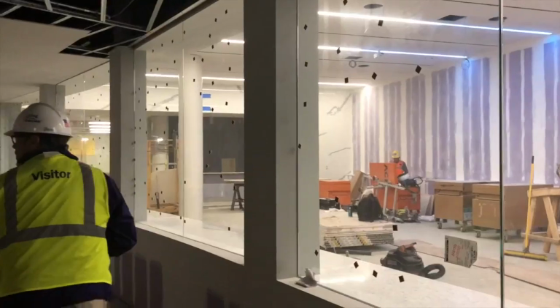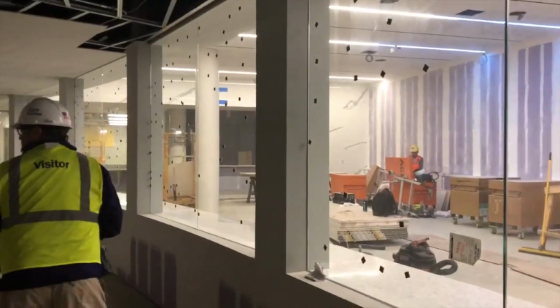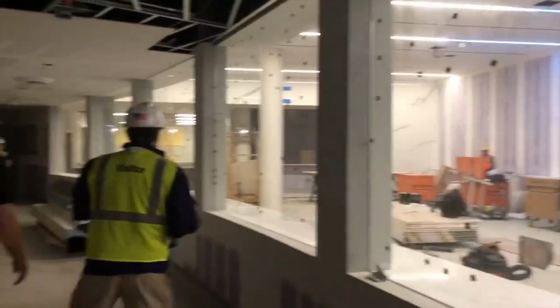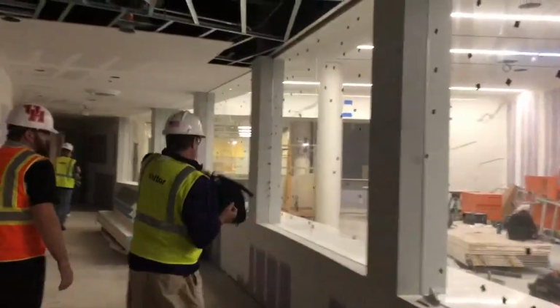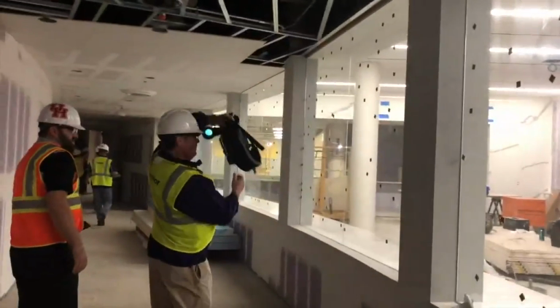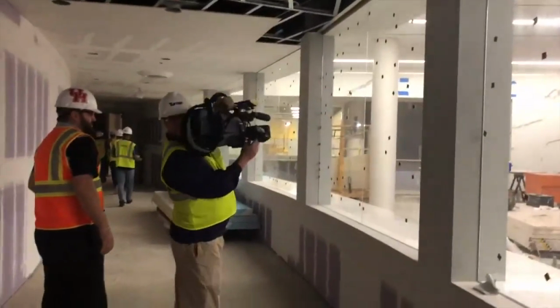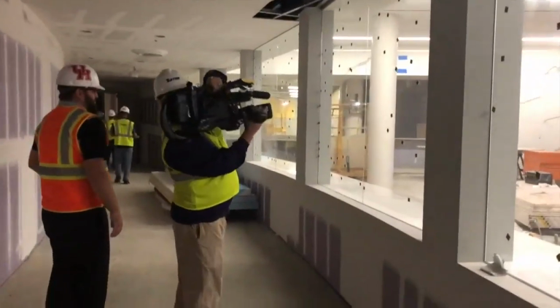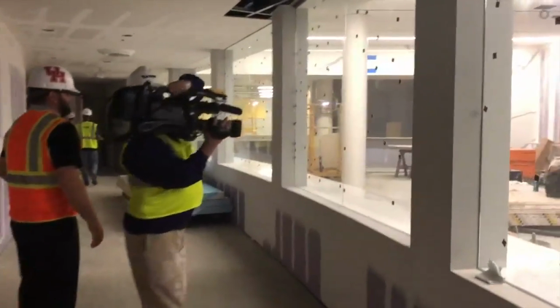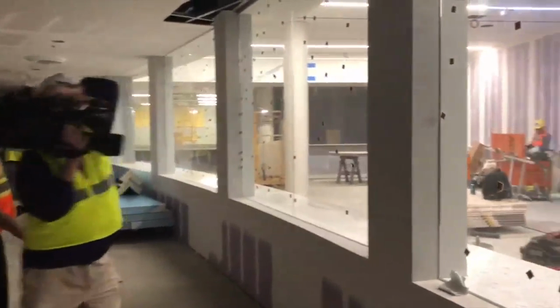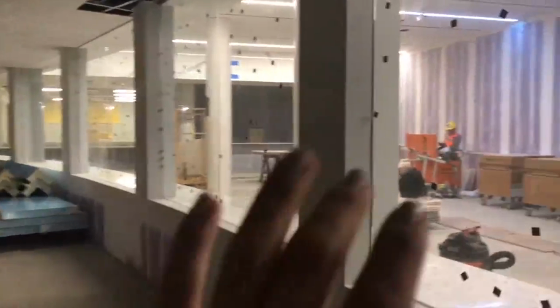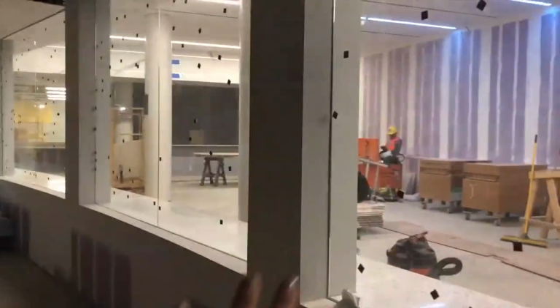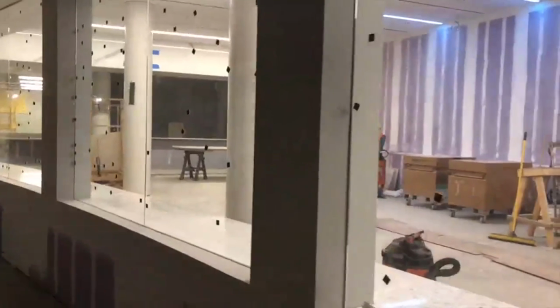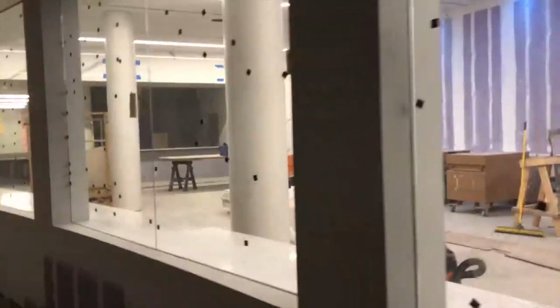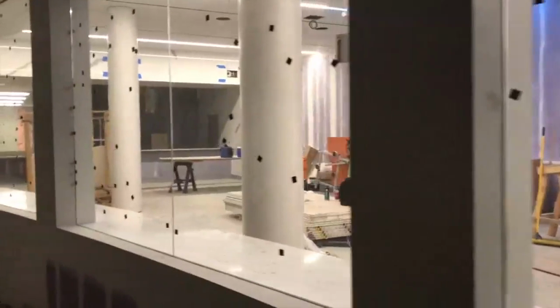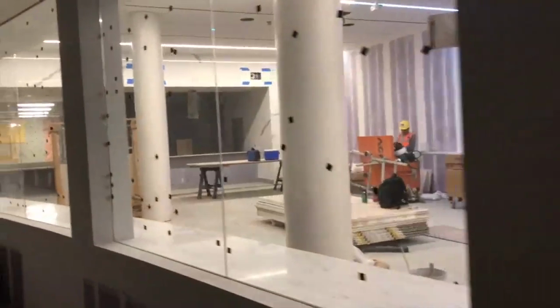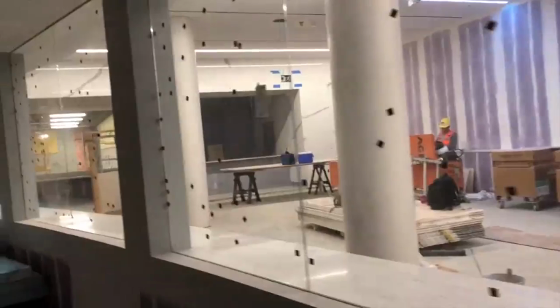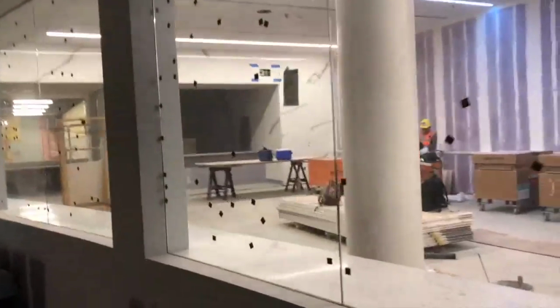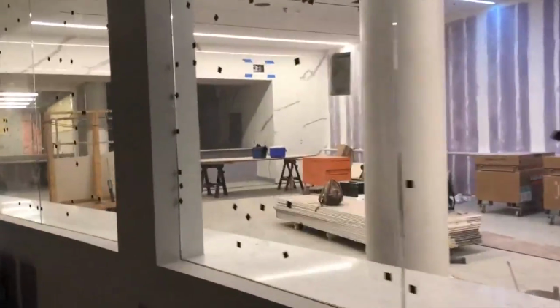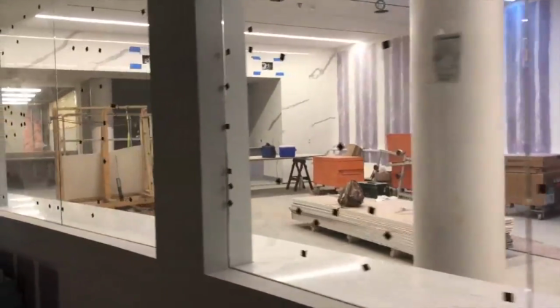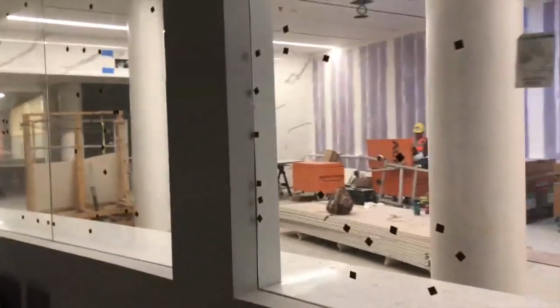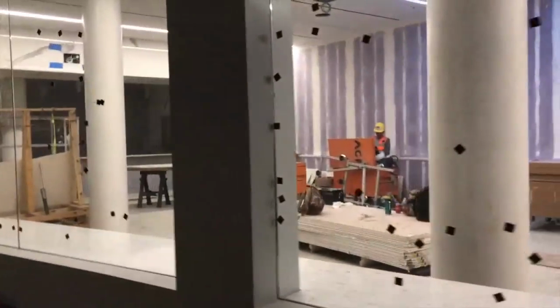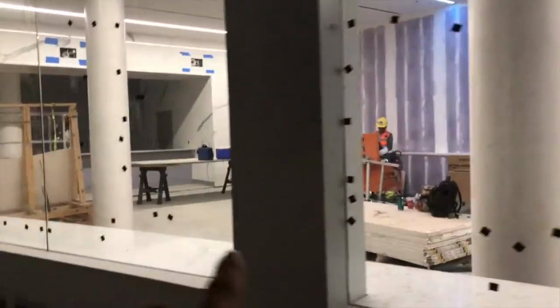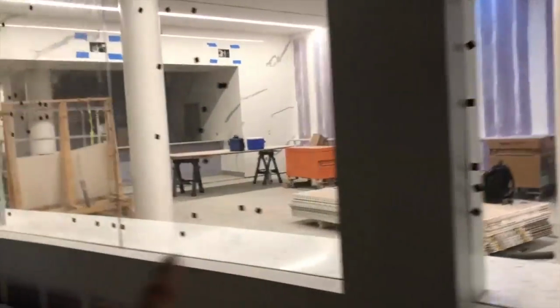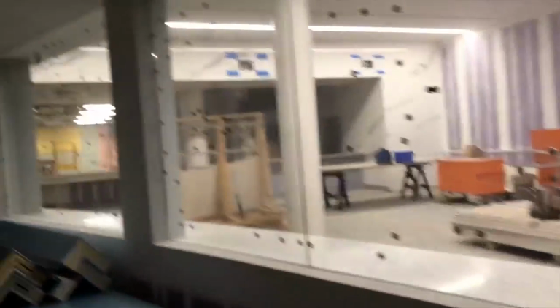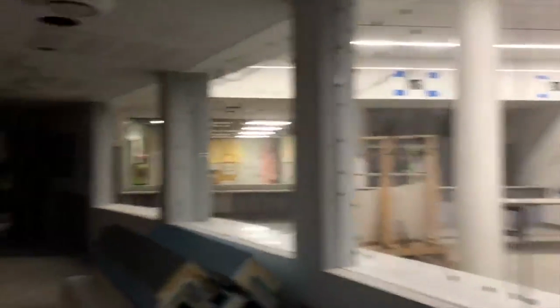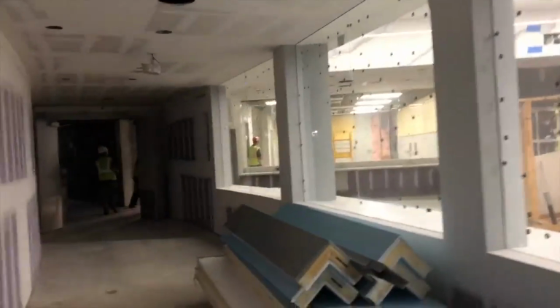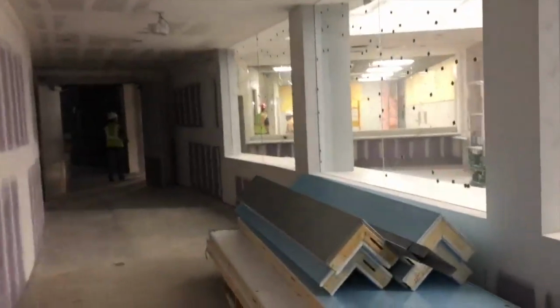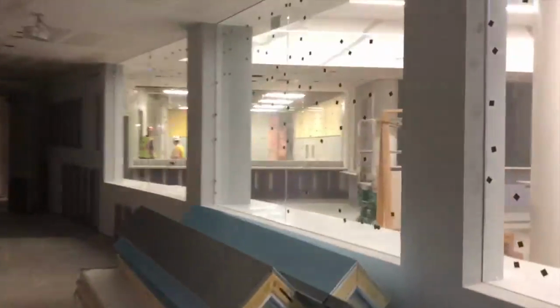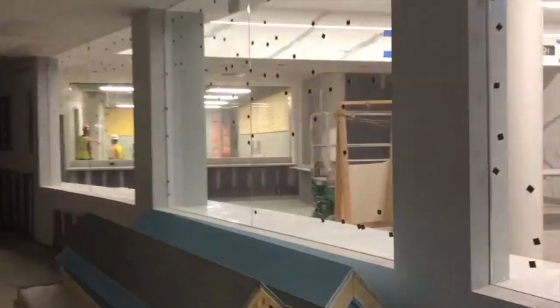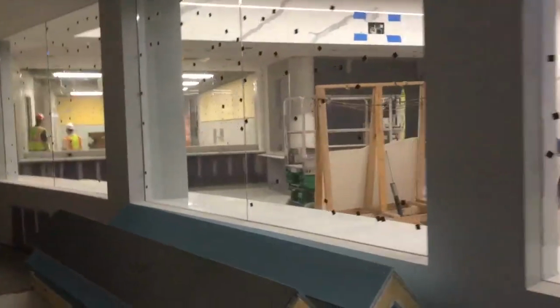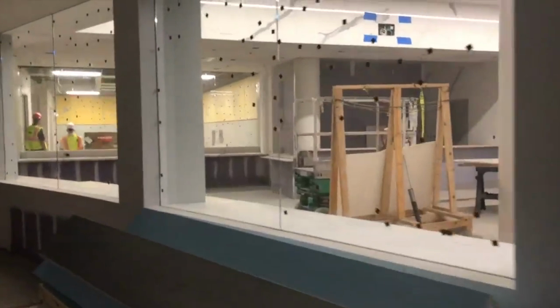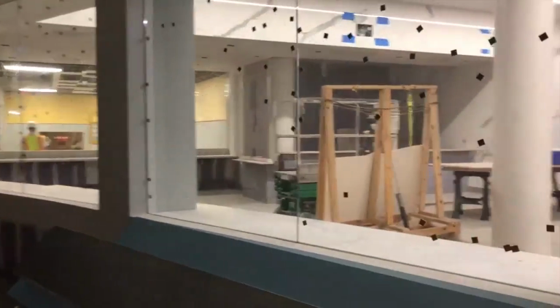This is the tunnel that the players will actually walk down to come to the game, and the fans will get an up-close, personal view of the players. They'll get to sit here as they walk to the court, cheer them on, and get them amped up for the game.